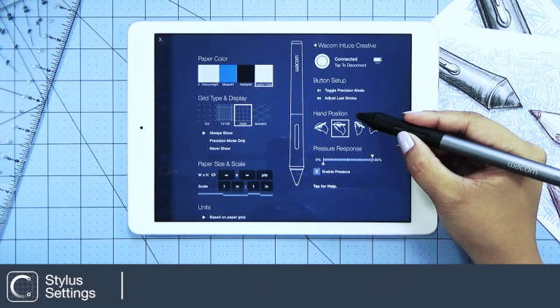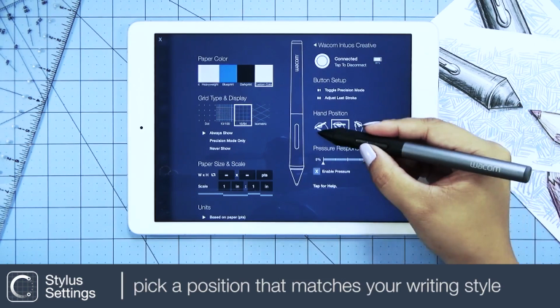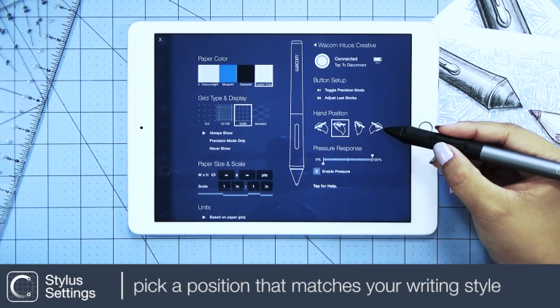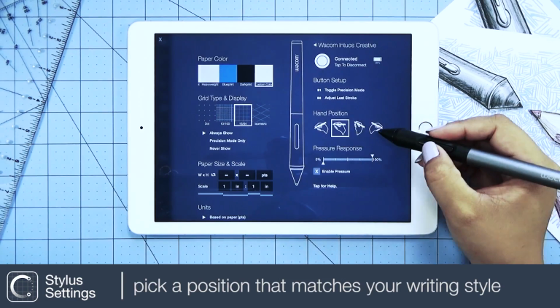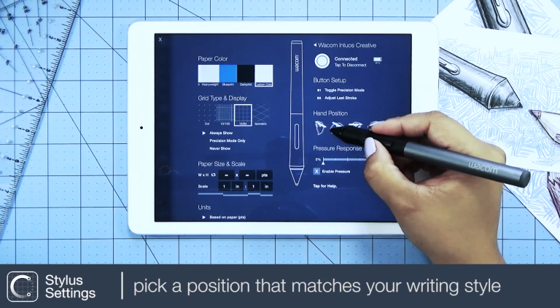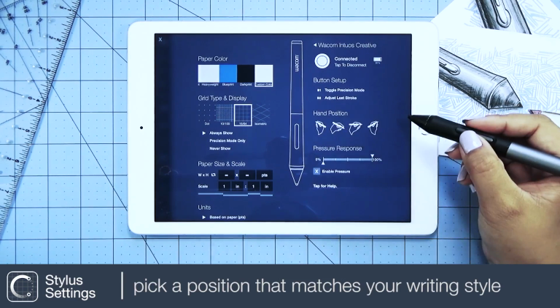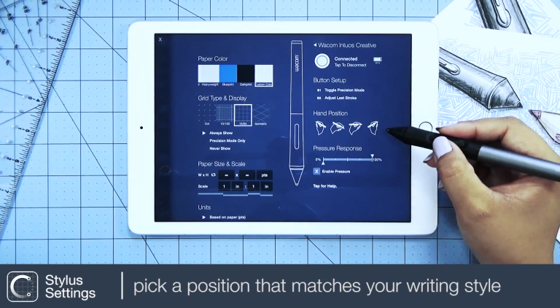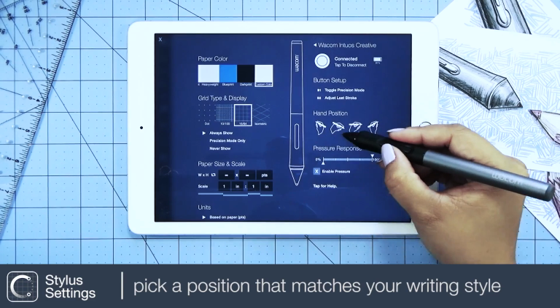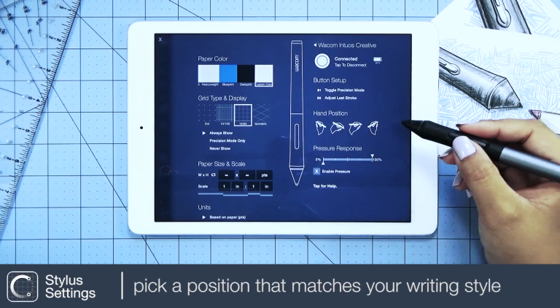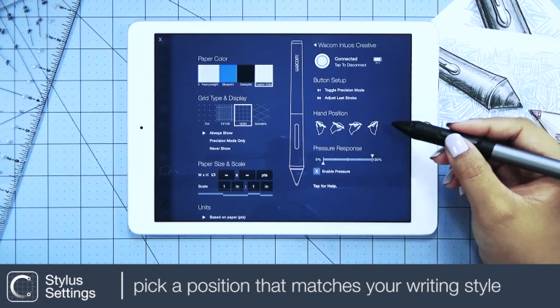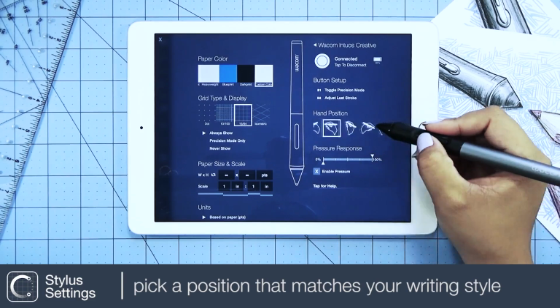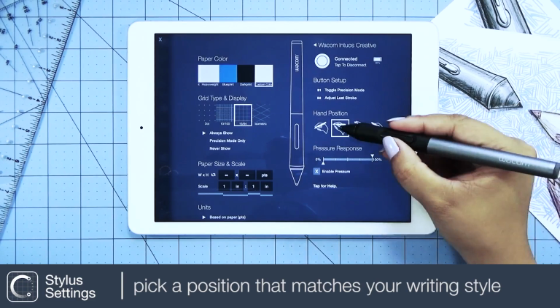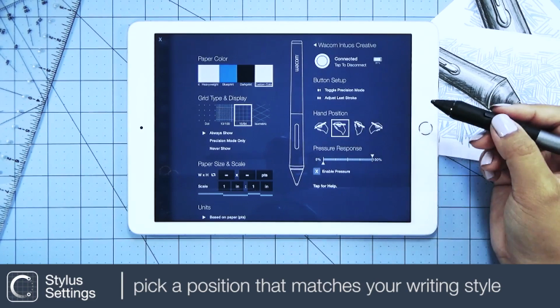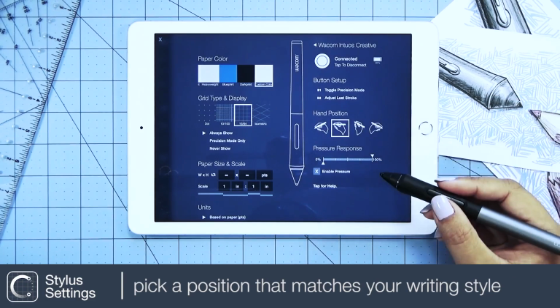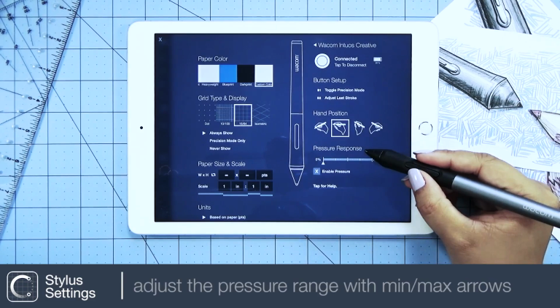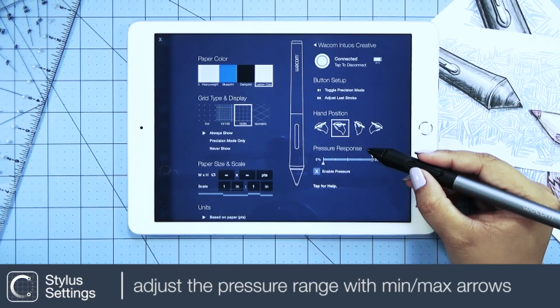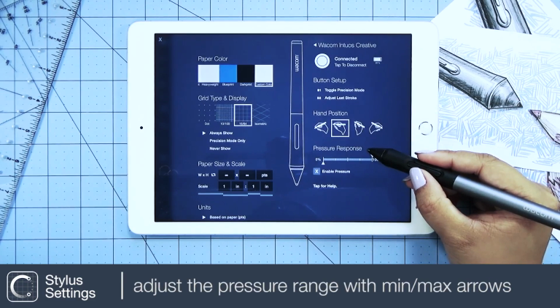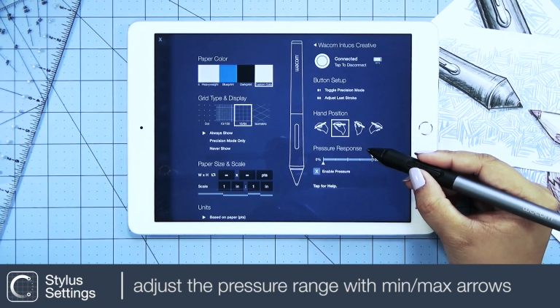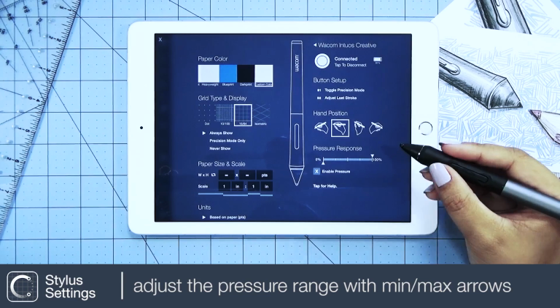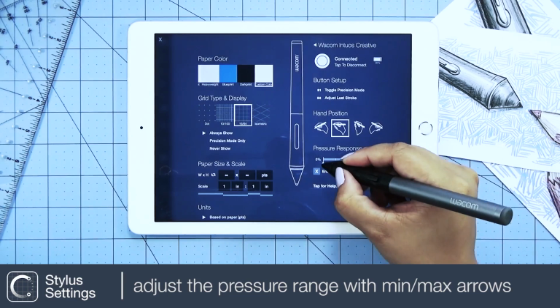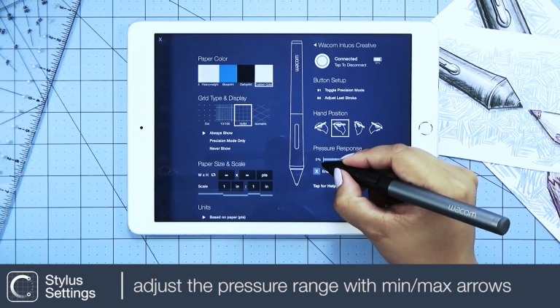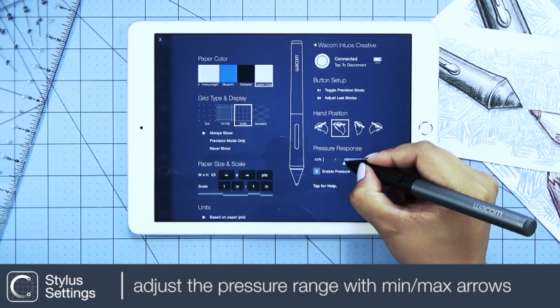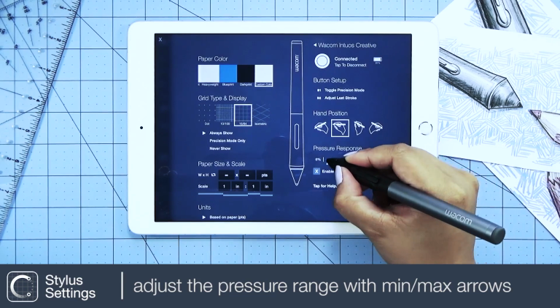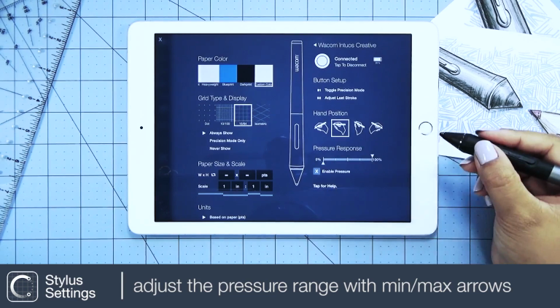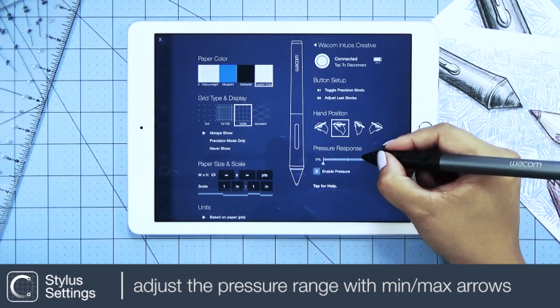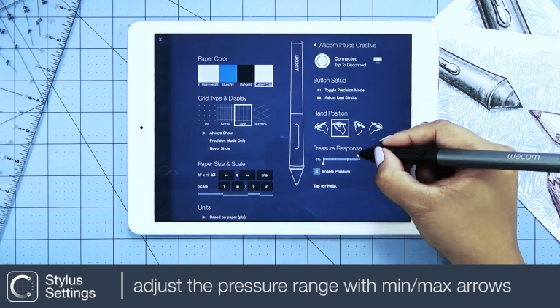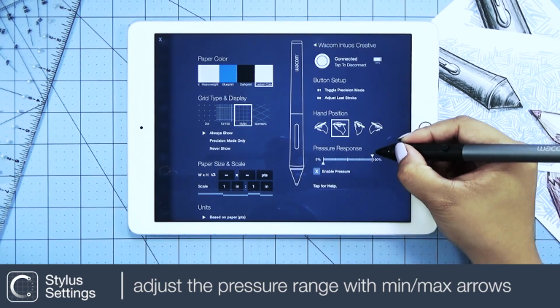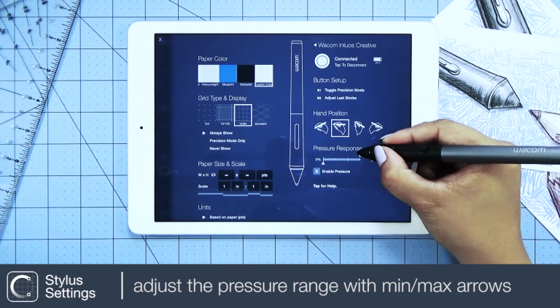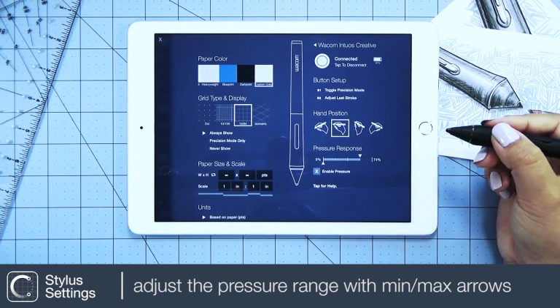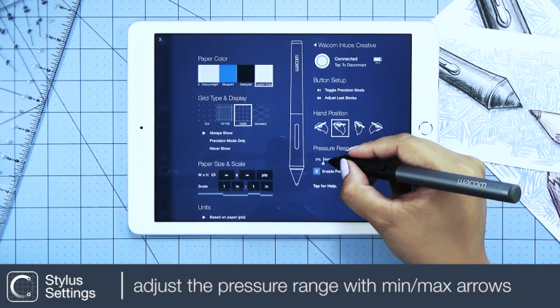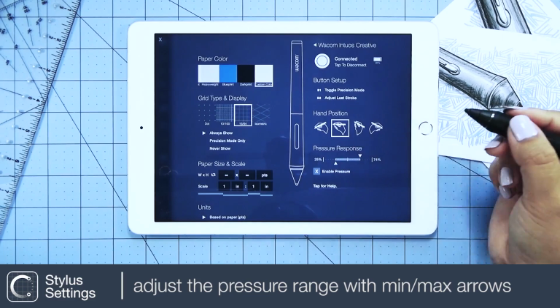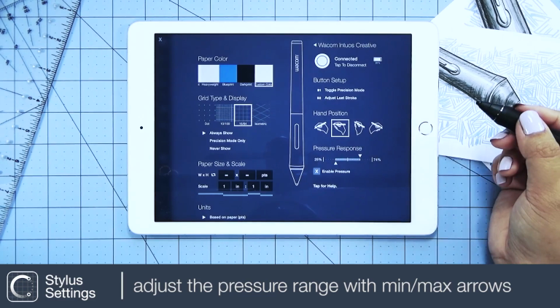Next is setting your hand position. This controls the offset of the ink from the tip of the pen. In this section, adjust the pressure range you want to work with by sliding the minimum and maximum arrows.